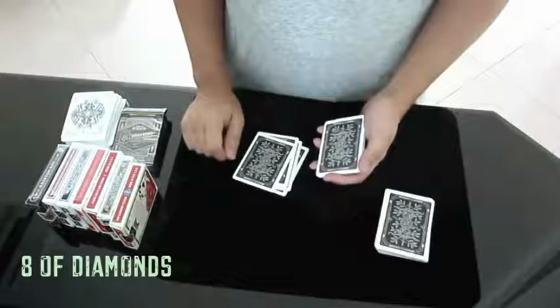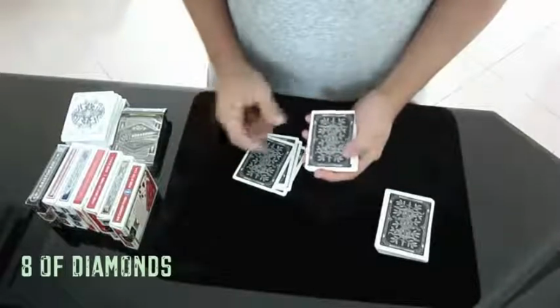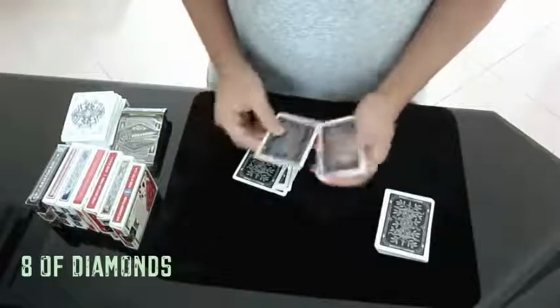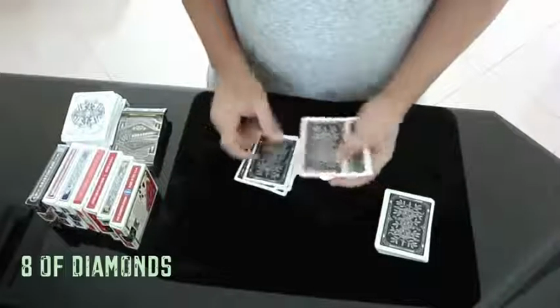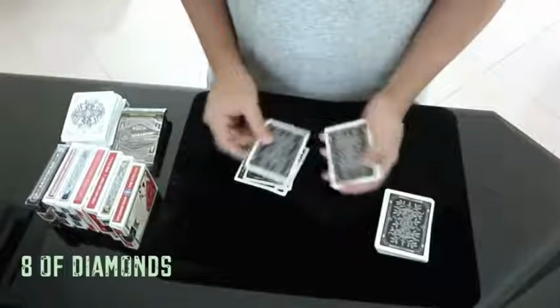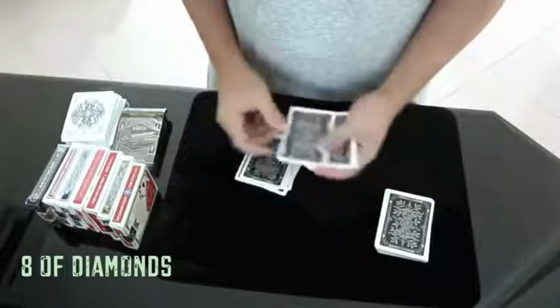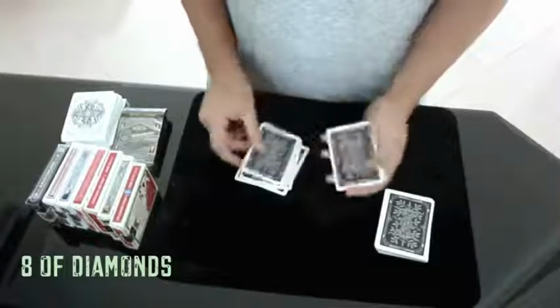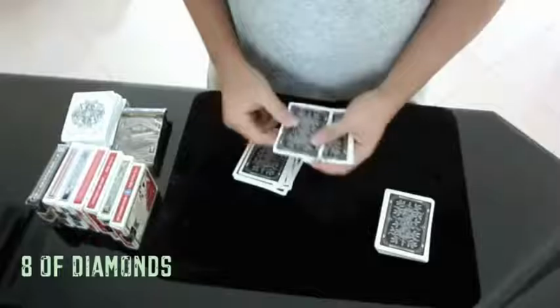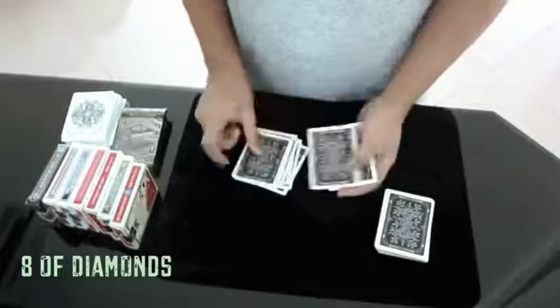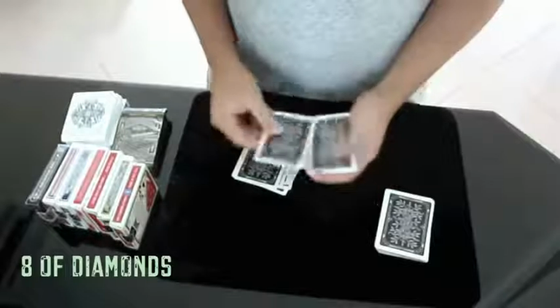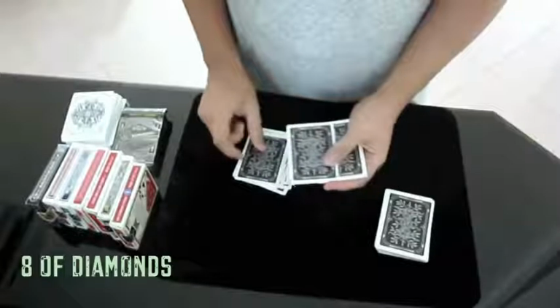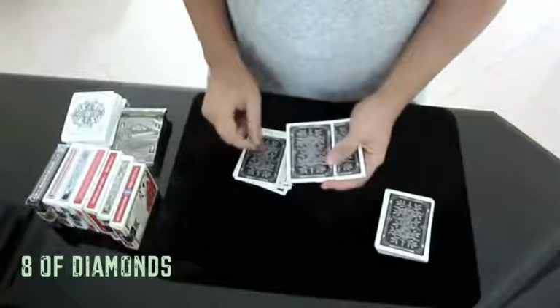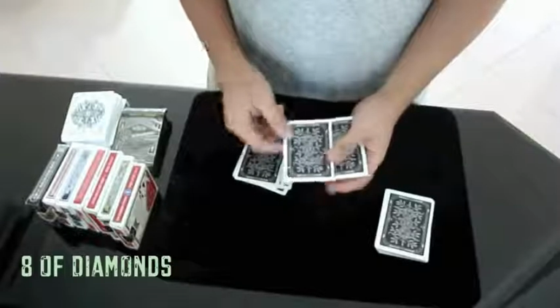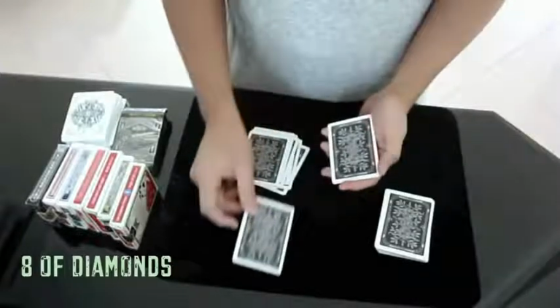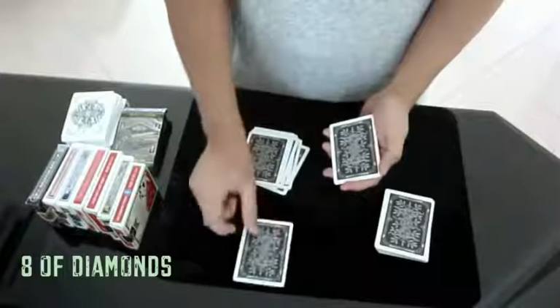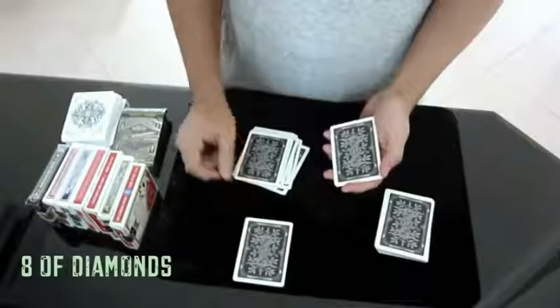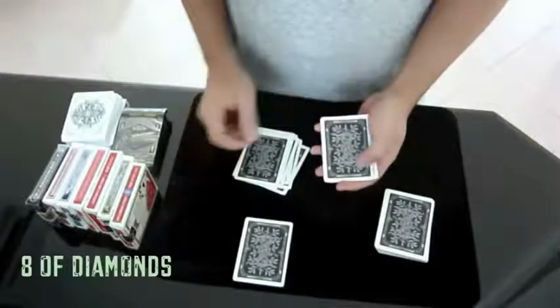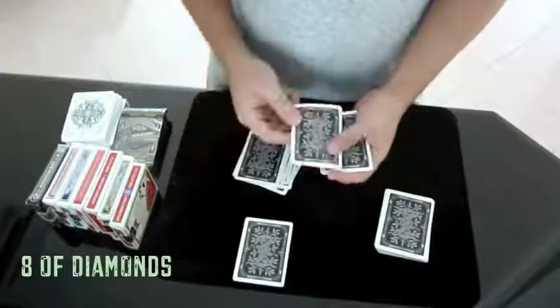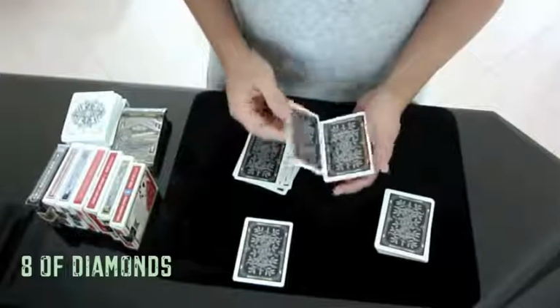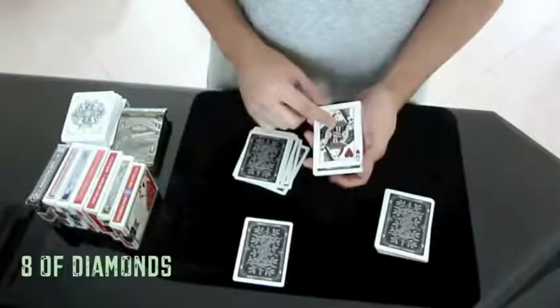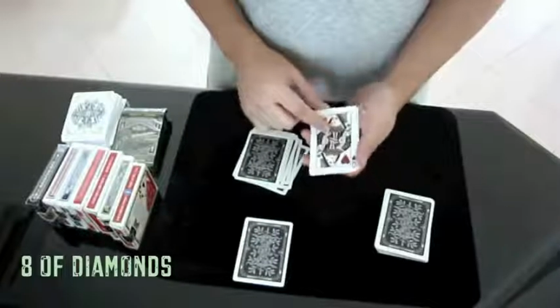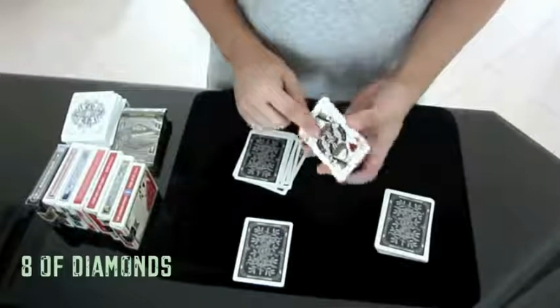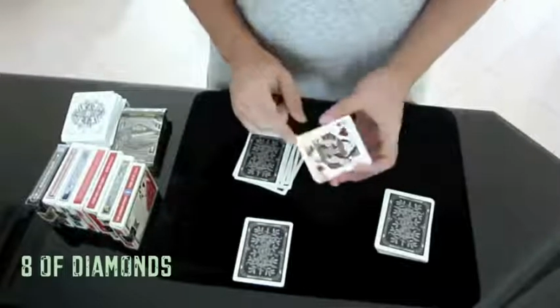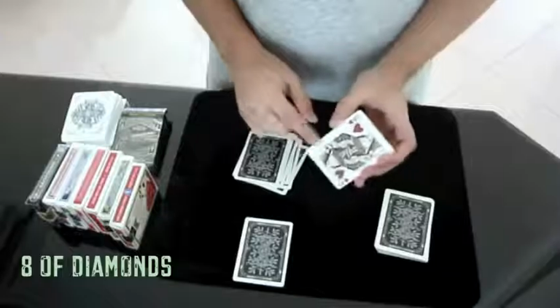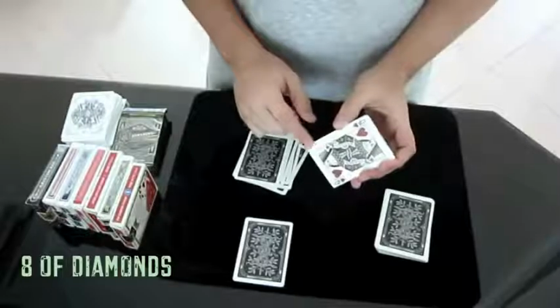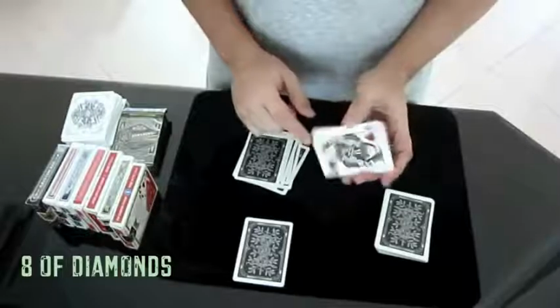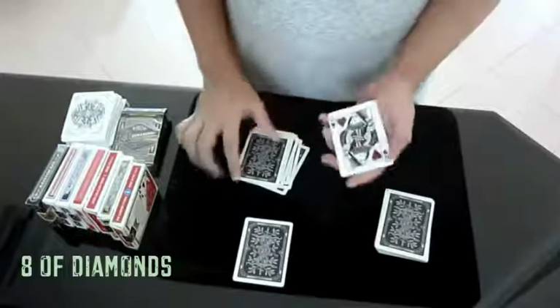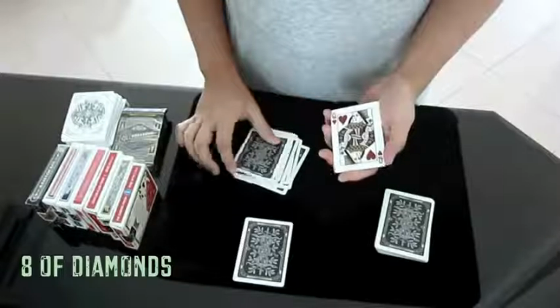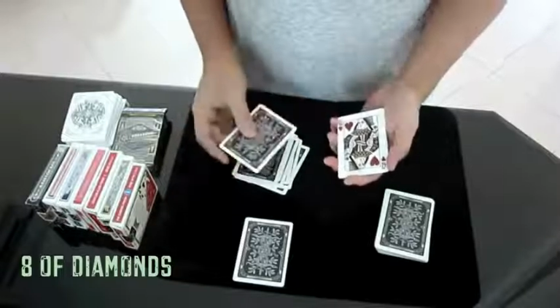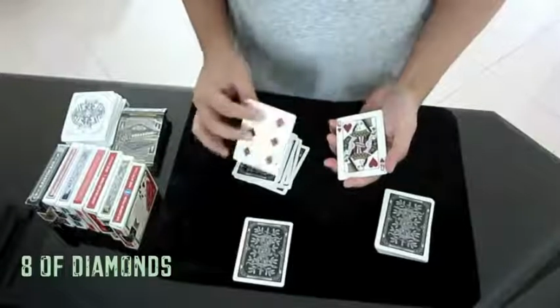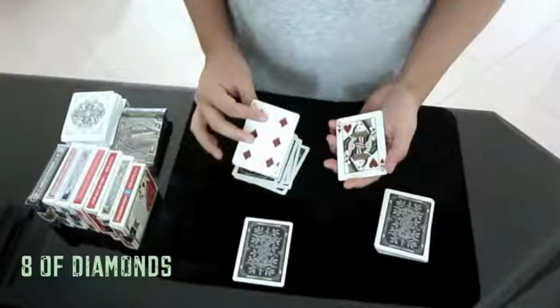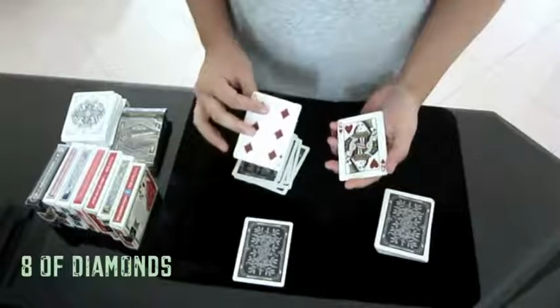As you can see, we have a small packet here and we will have two cards selected from this packet. The value of those two cards will be added to create a random number. I will deal the cards face down one by one and you can just say stop if you like.